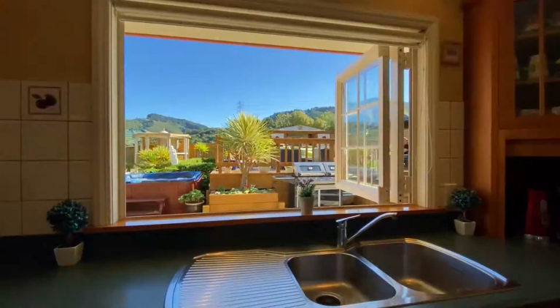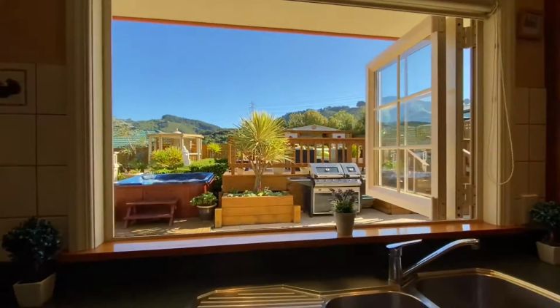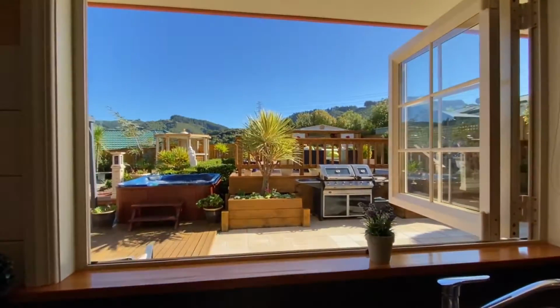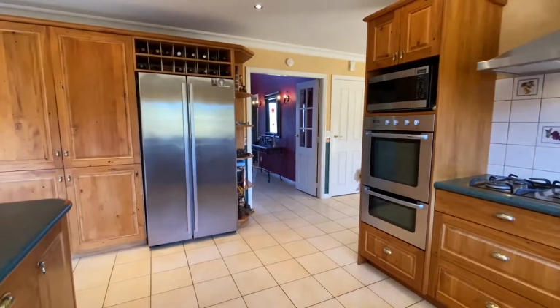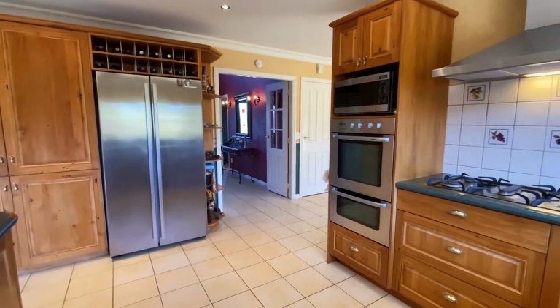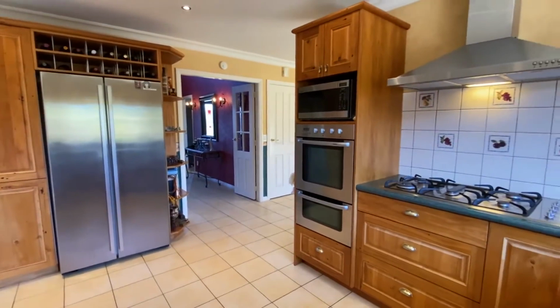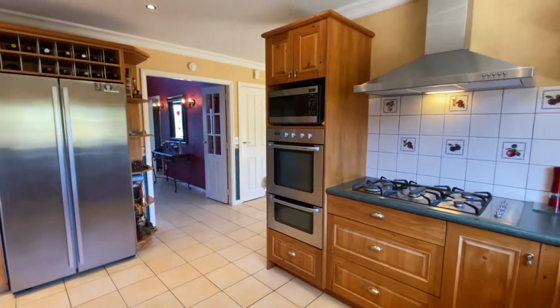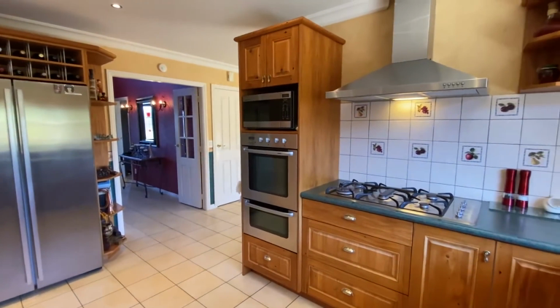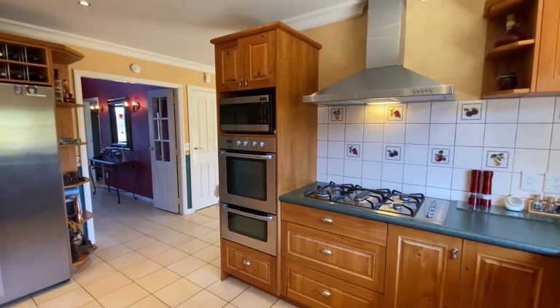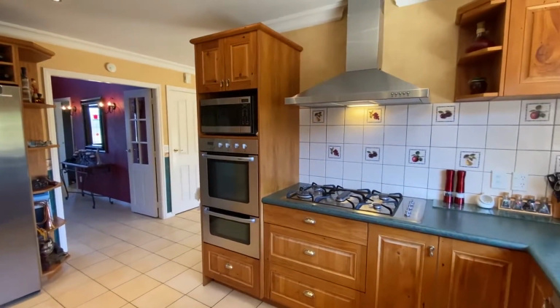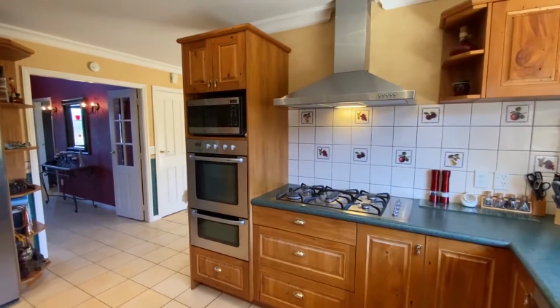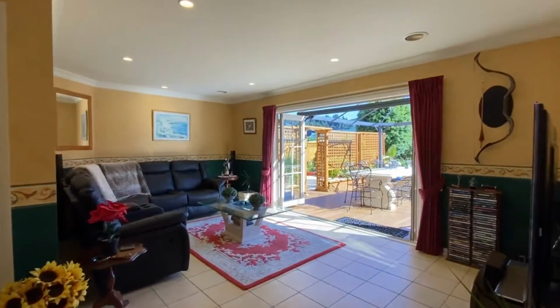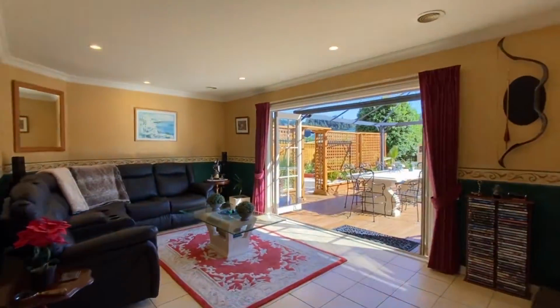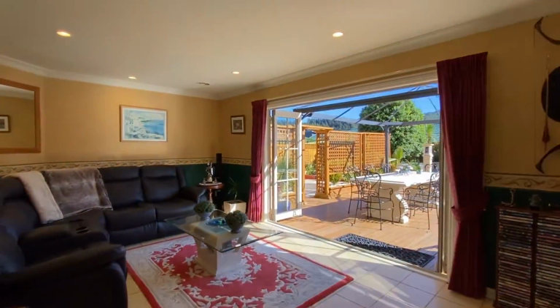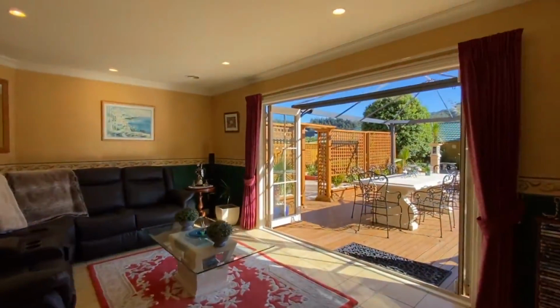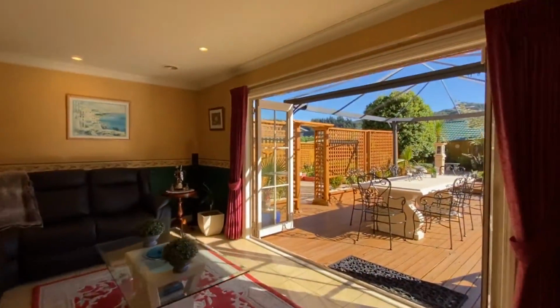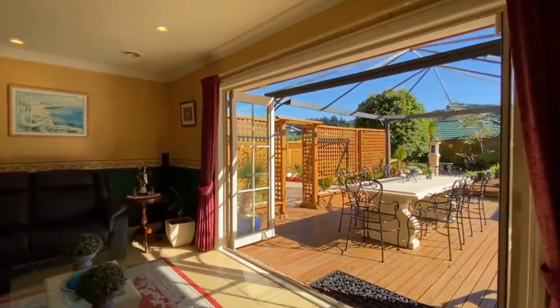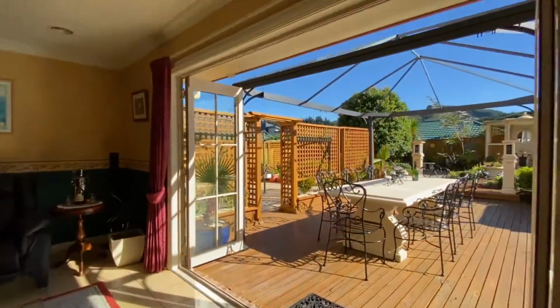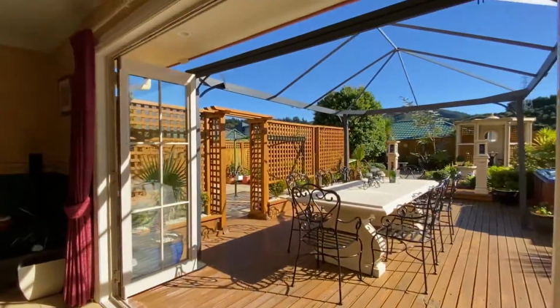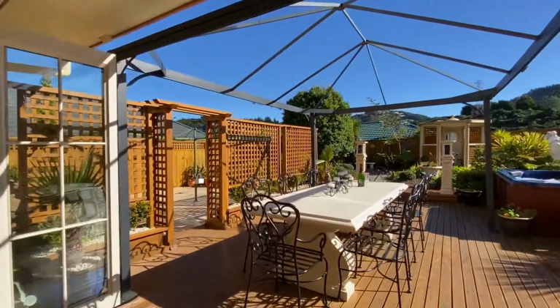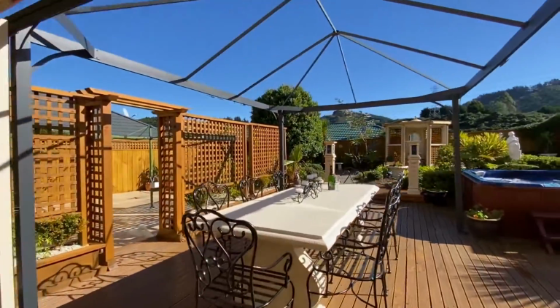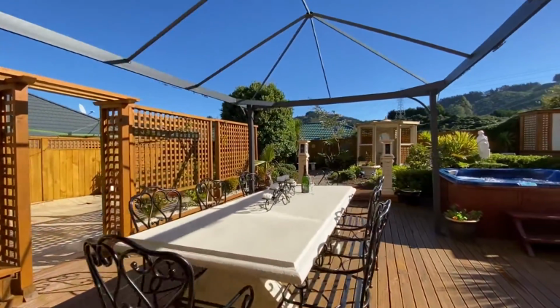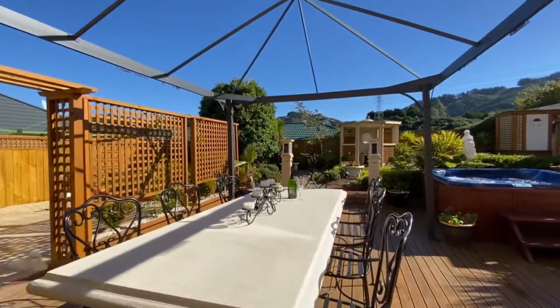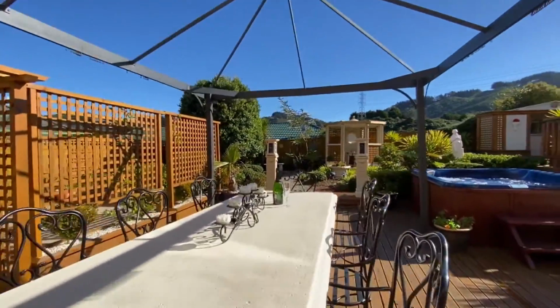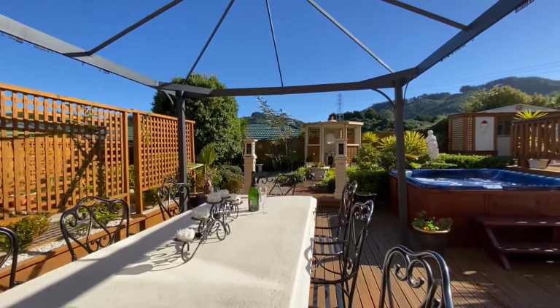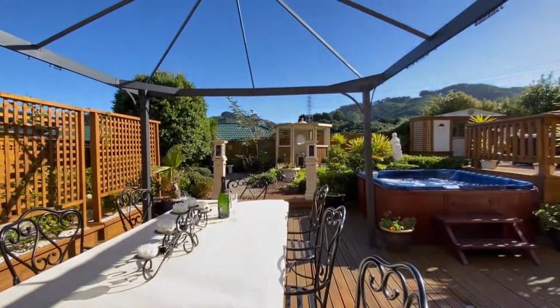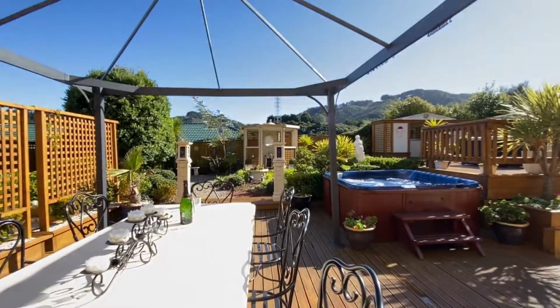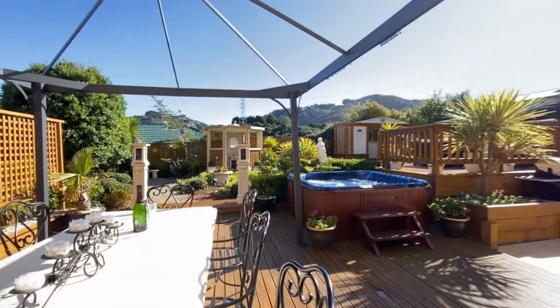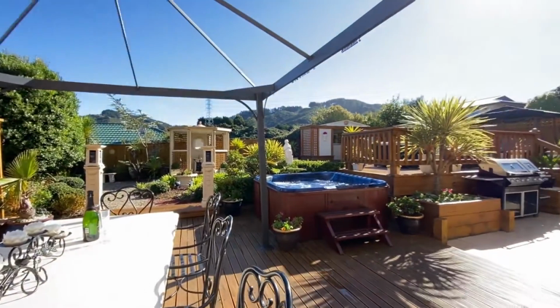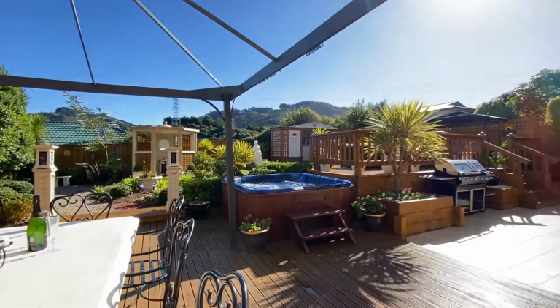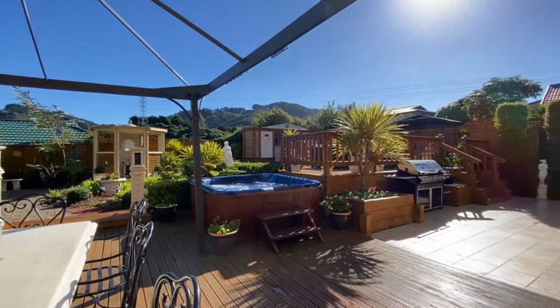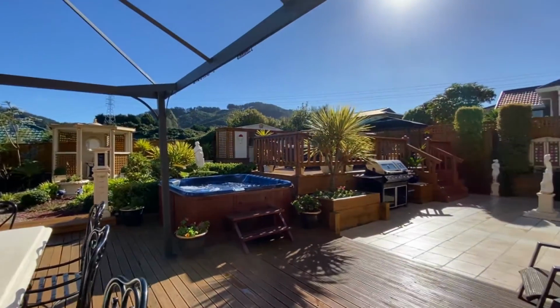The custom kitchen provides a scale of recycled Rimu throughout that would befit an English country cottage, and the adjoining second living area spills out onto a wooden deck that basks in the glorious afternoon, full day sun.